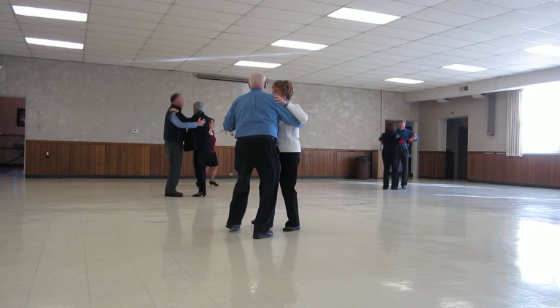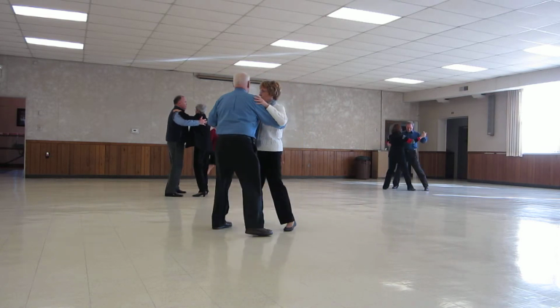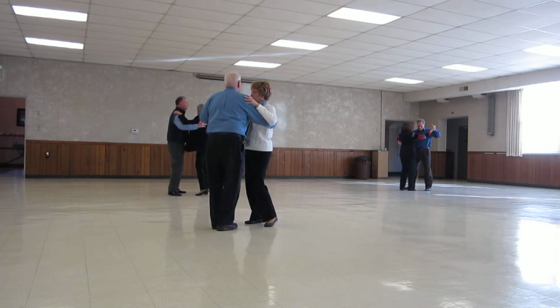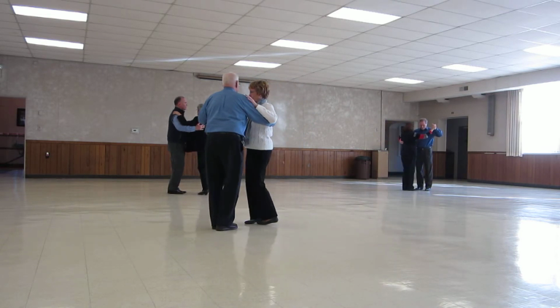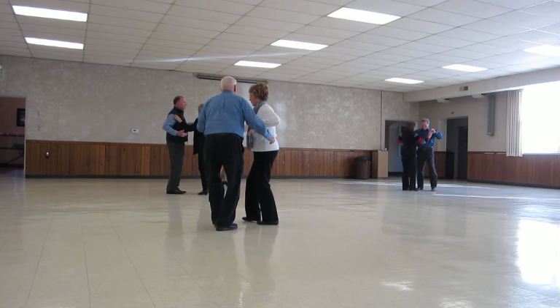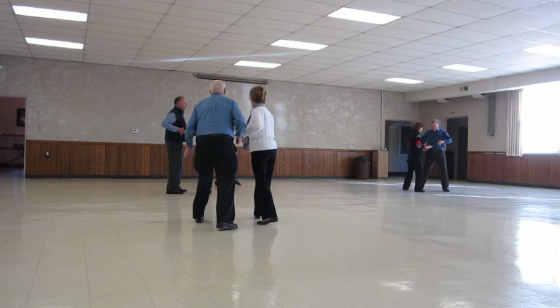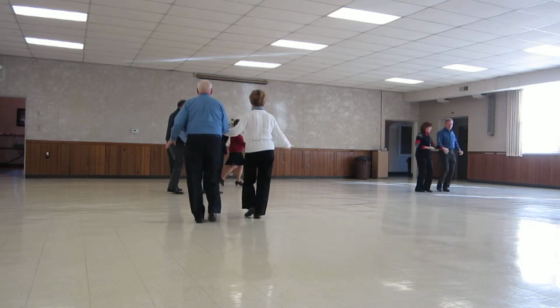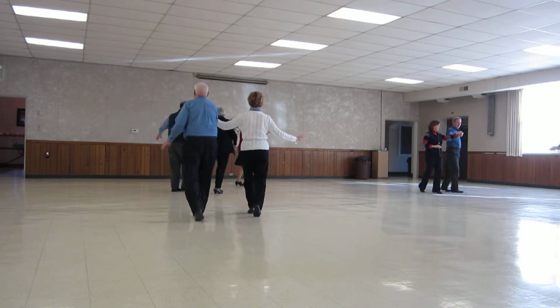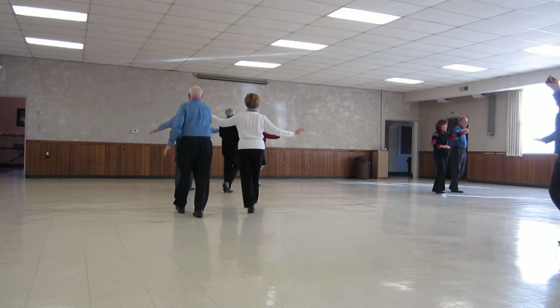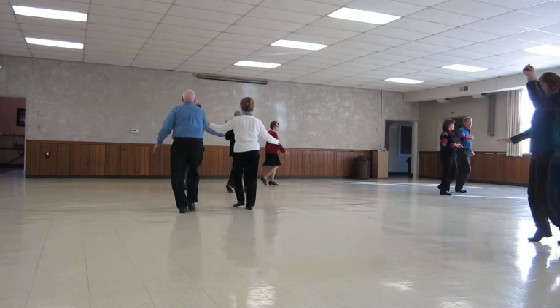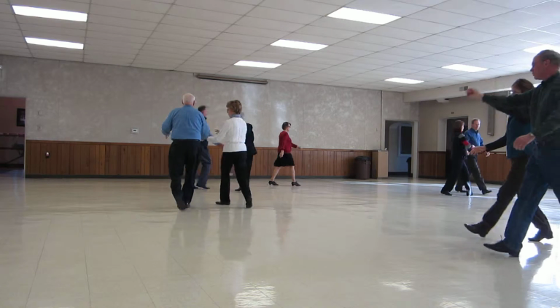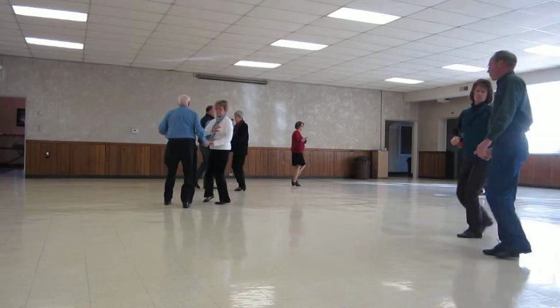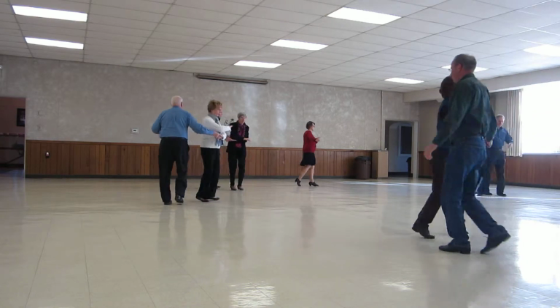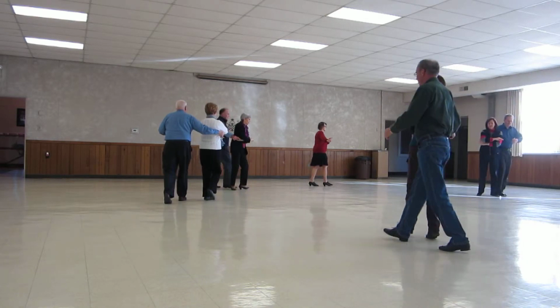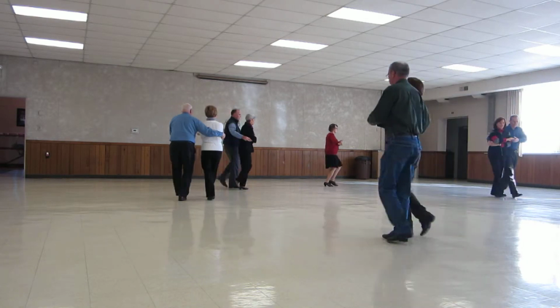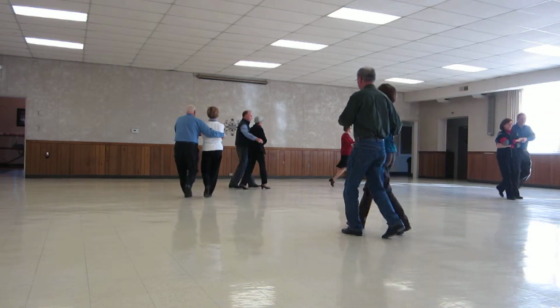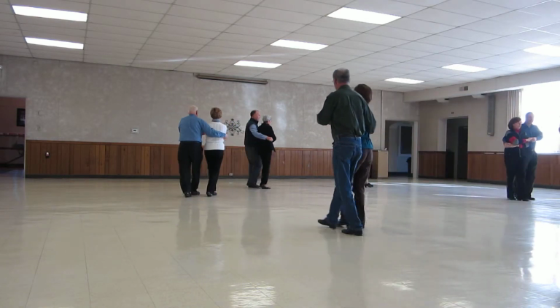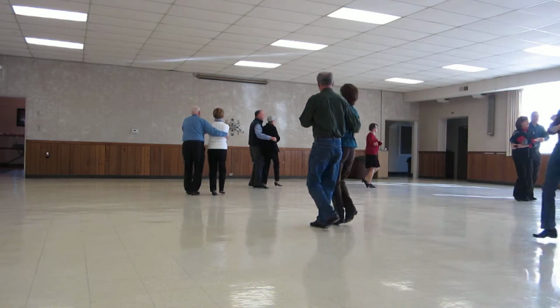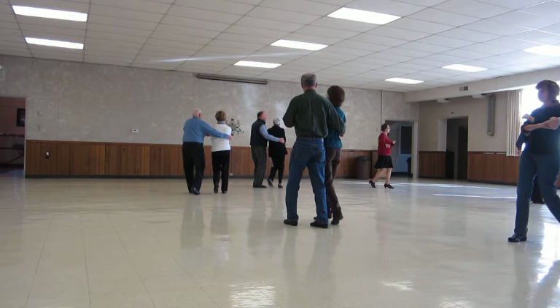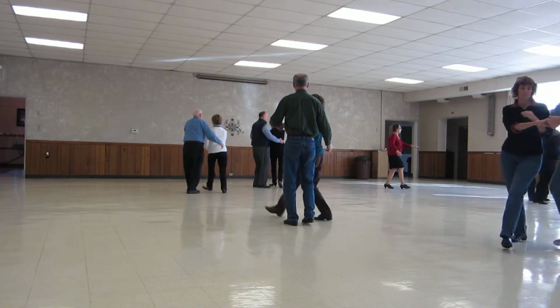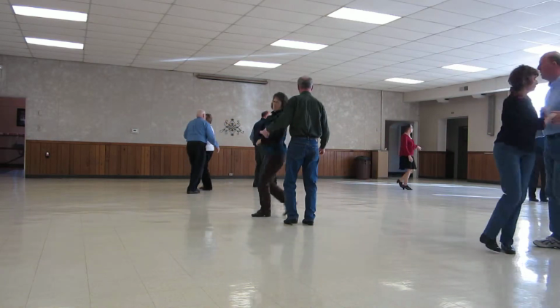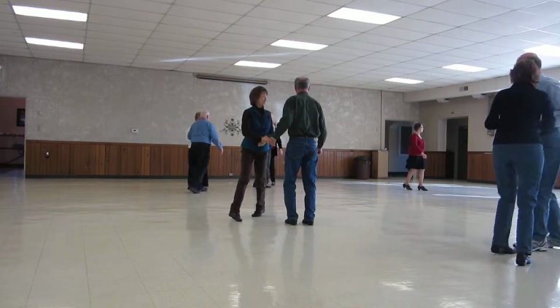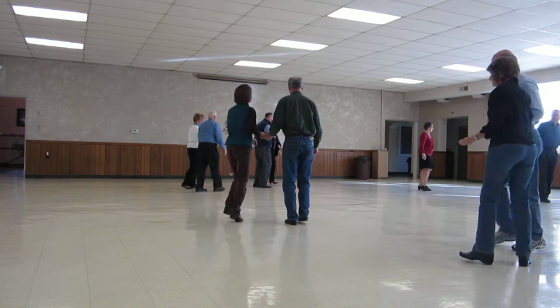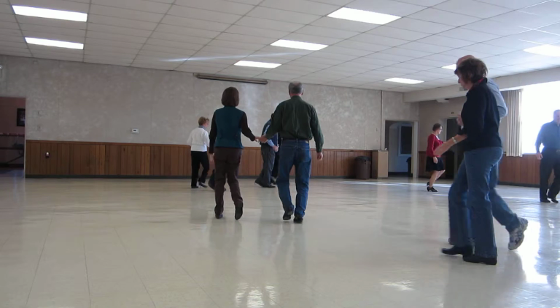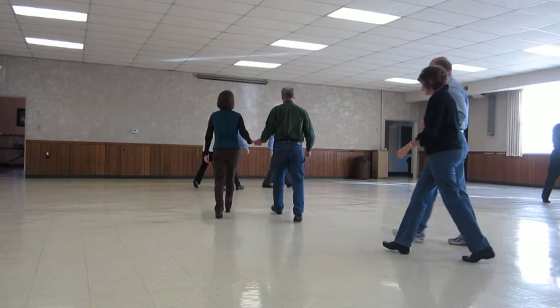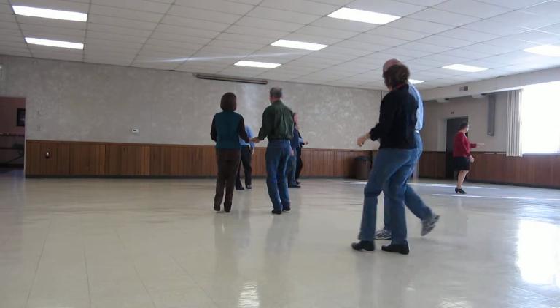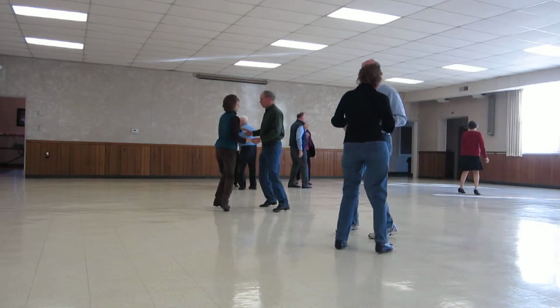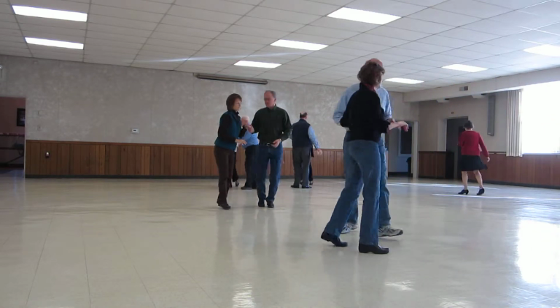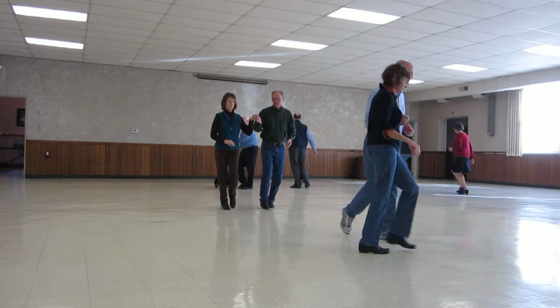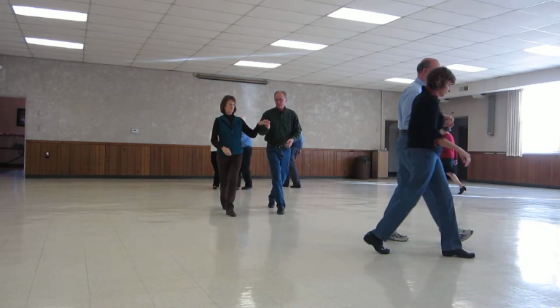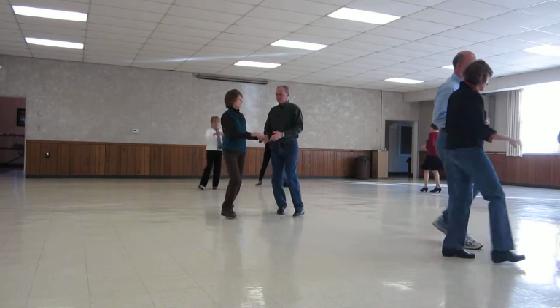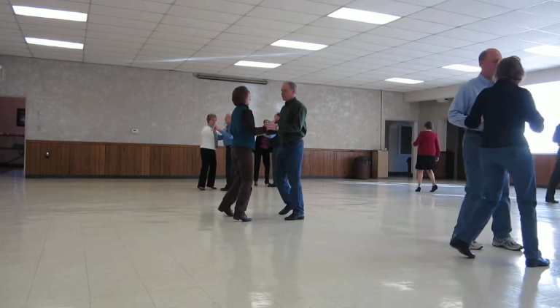Reverse waltz away. Her active ladies up. A forward waltz. Ladies roll across face reverse. Twinkle face line. Through face closed.